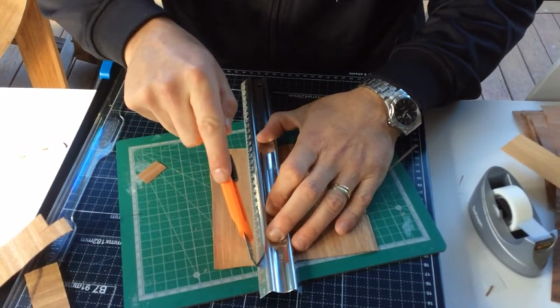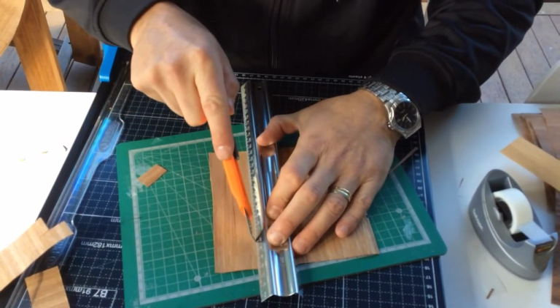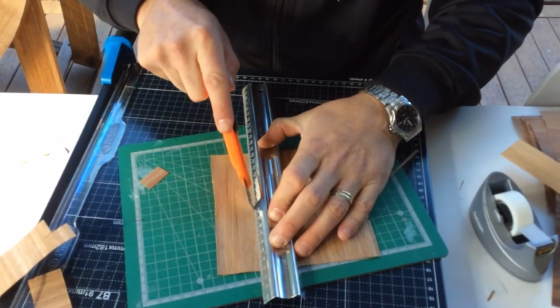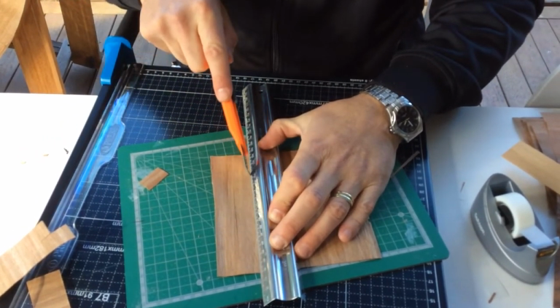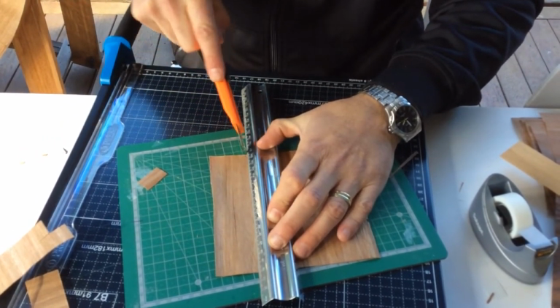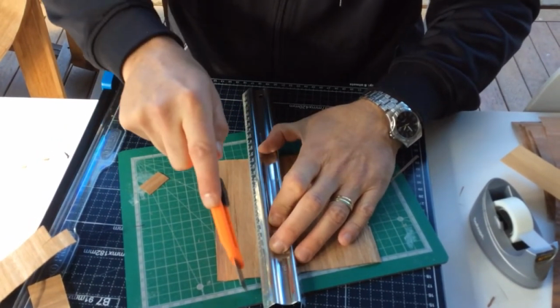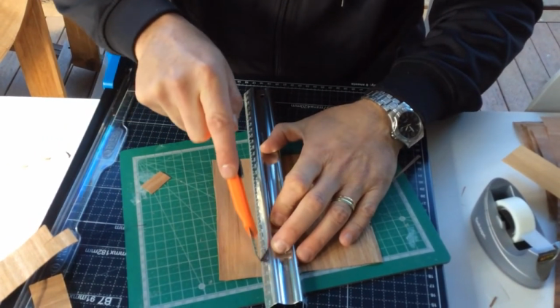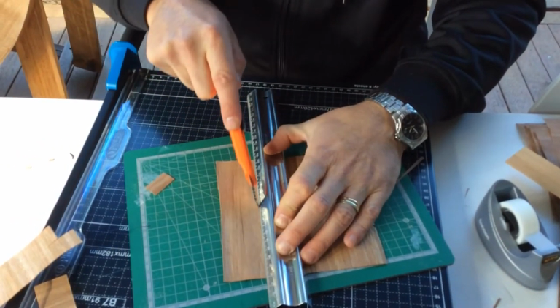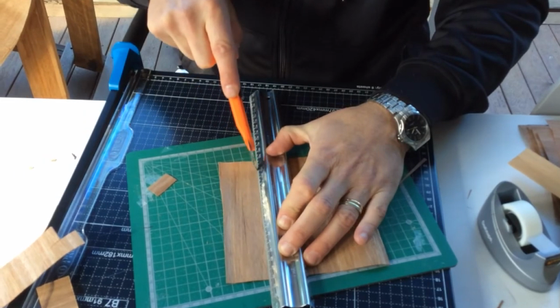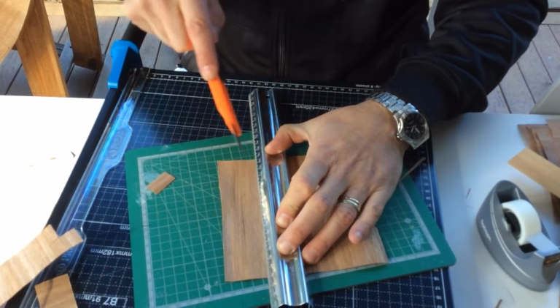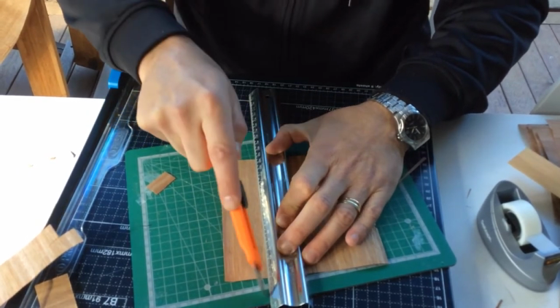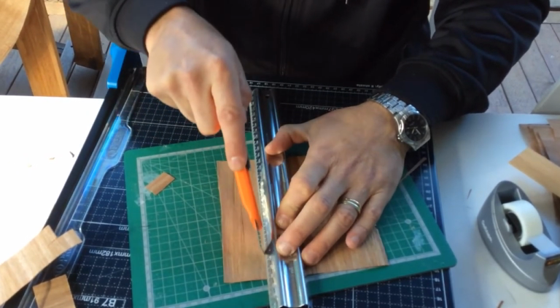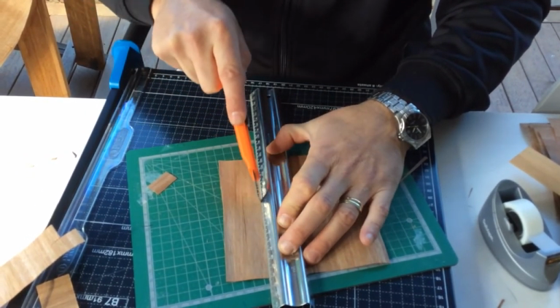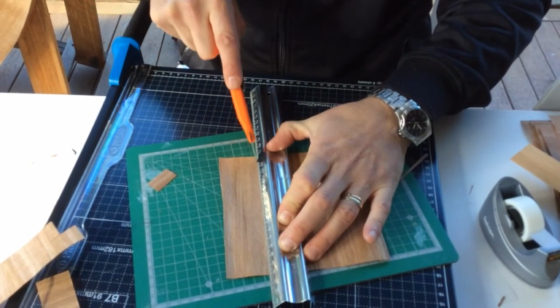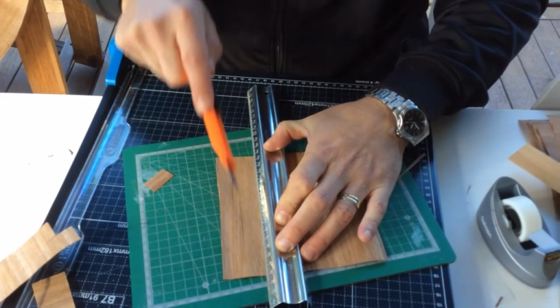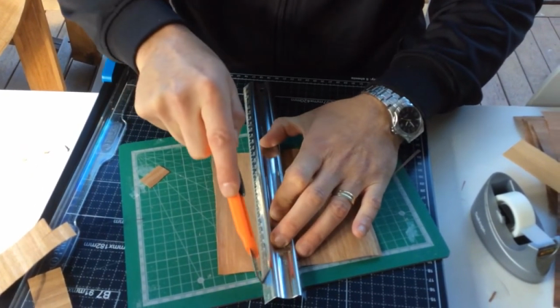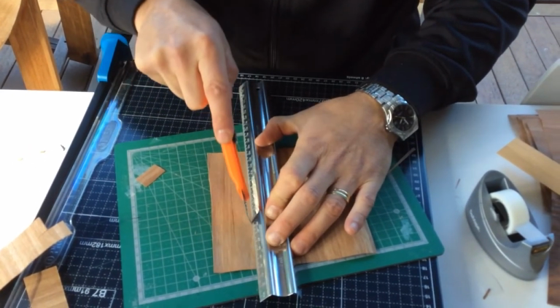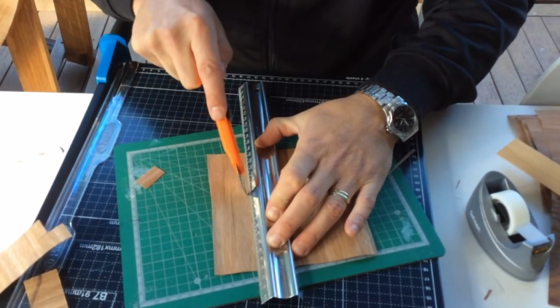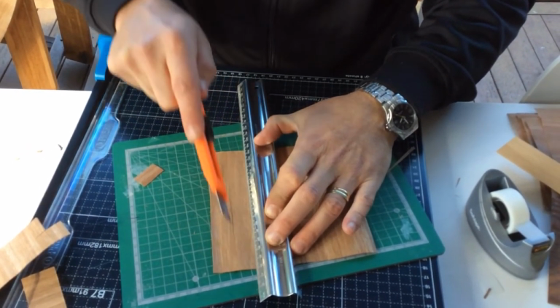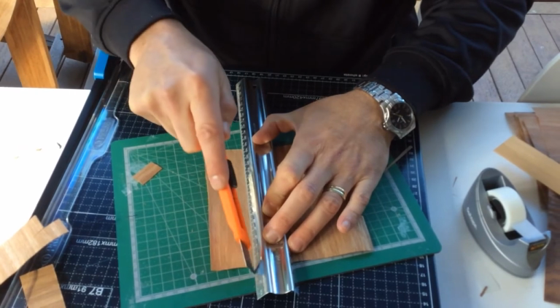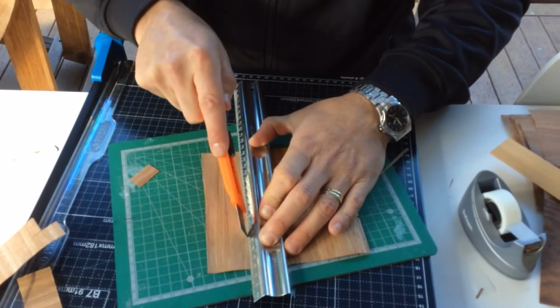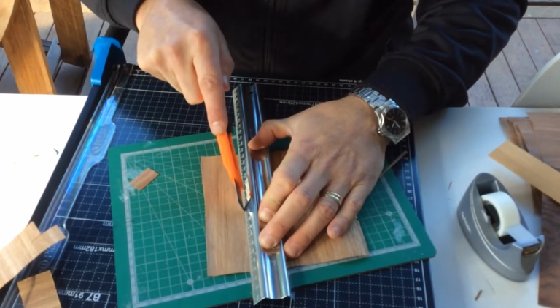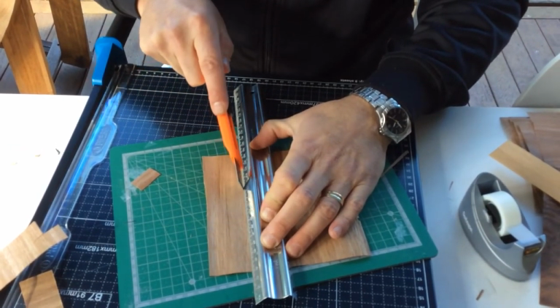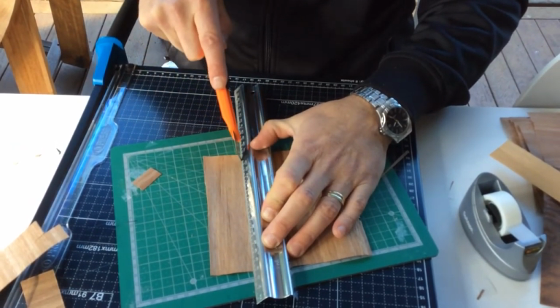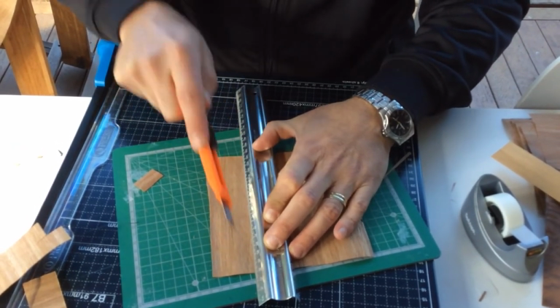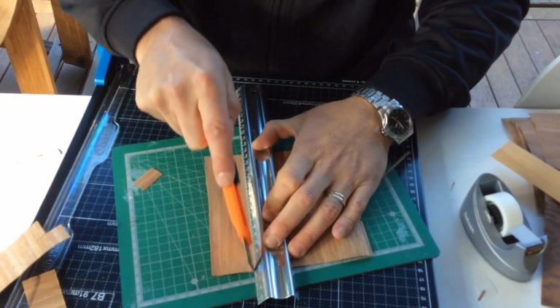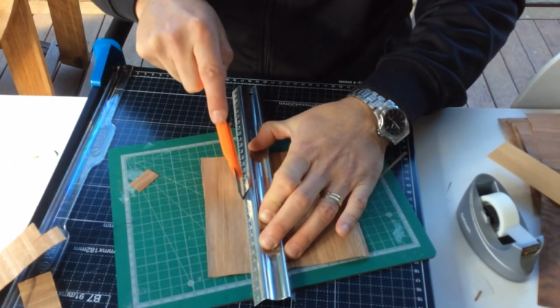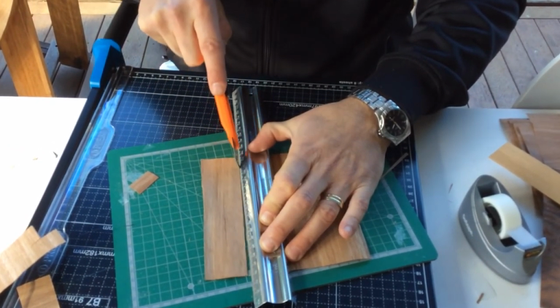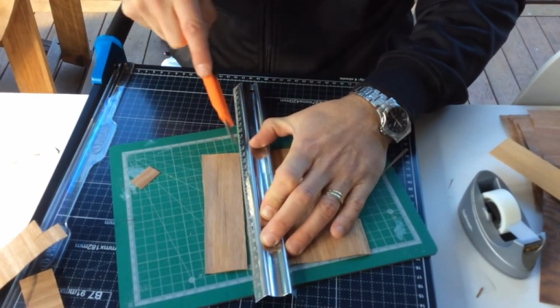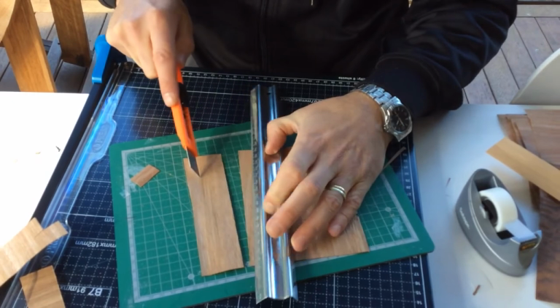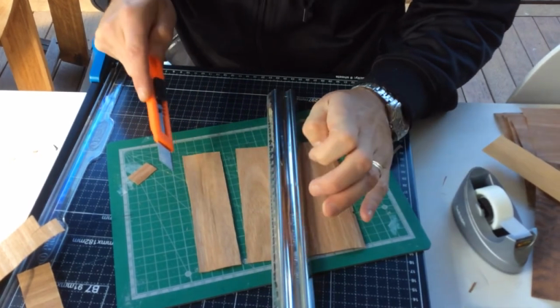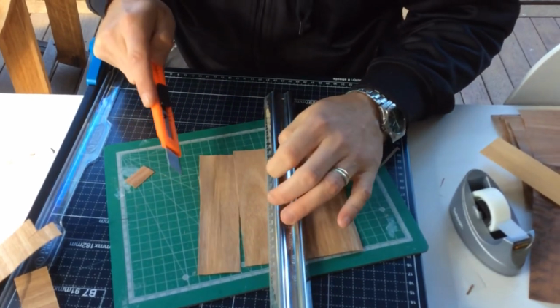Take your time — I'm hardly pressing on that at all. Three cuts, and you can see that one start to go. And there you go, a nice straight cut.